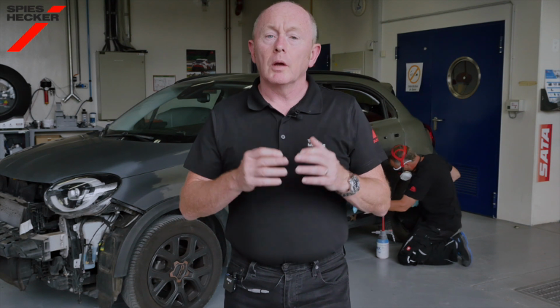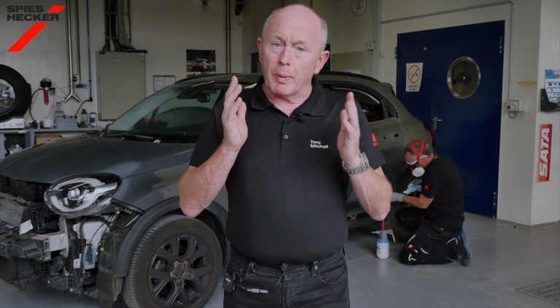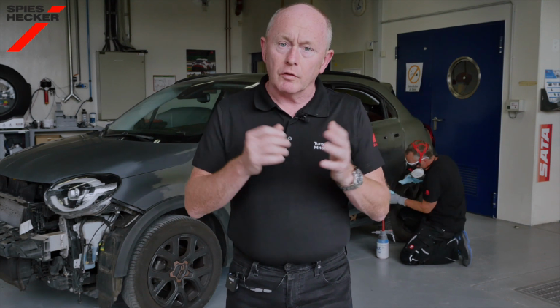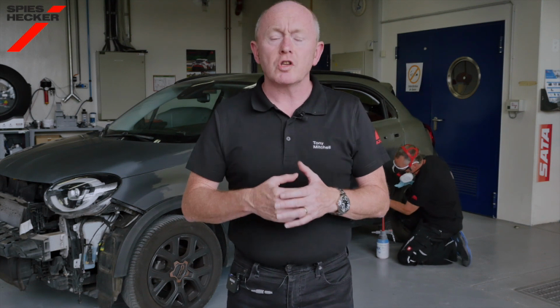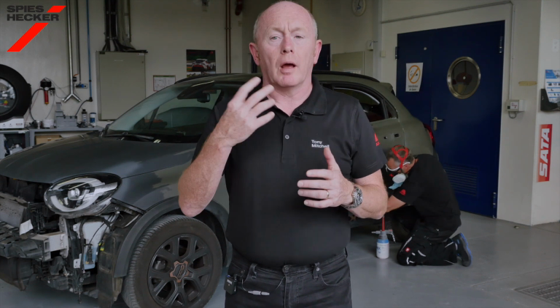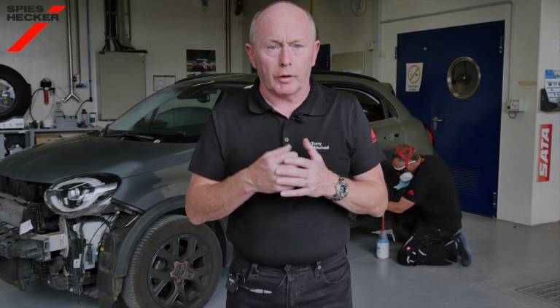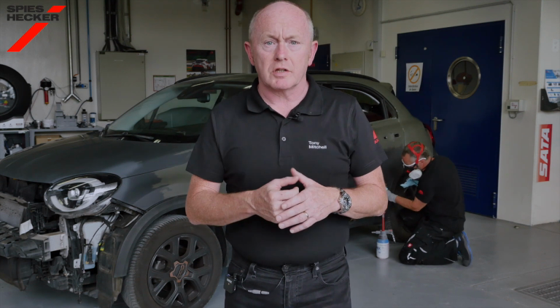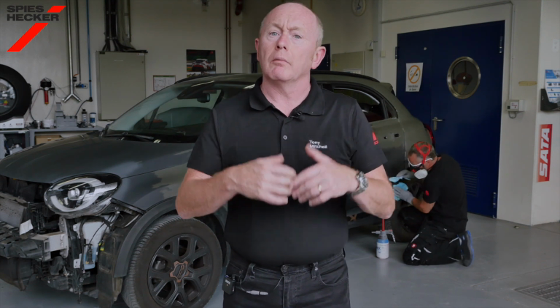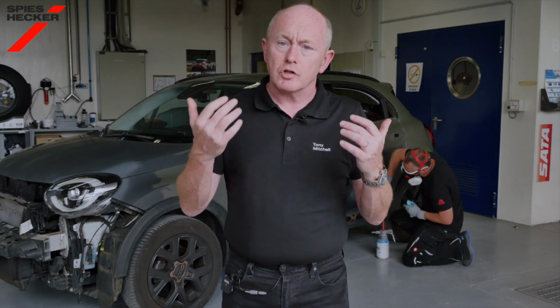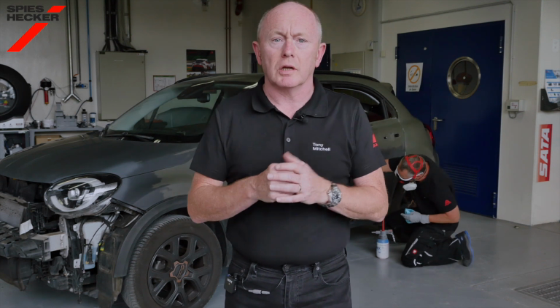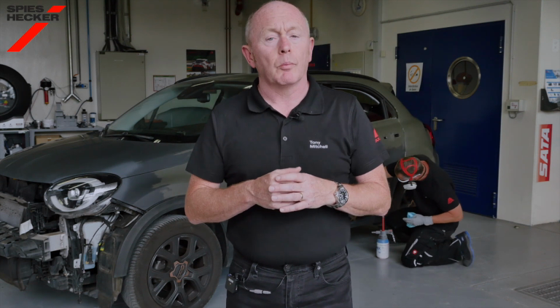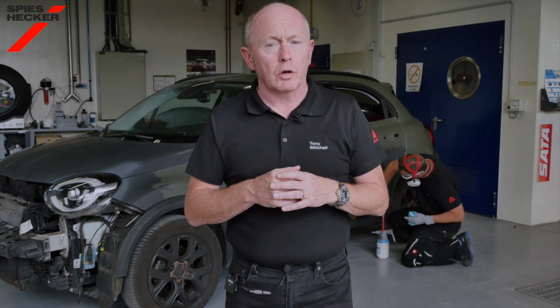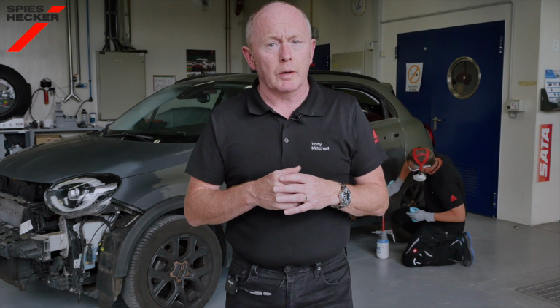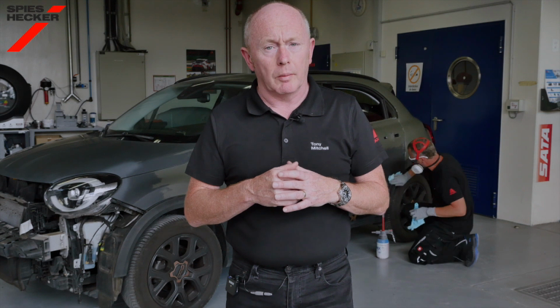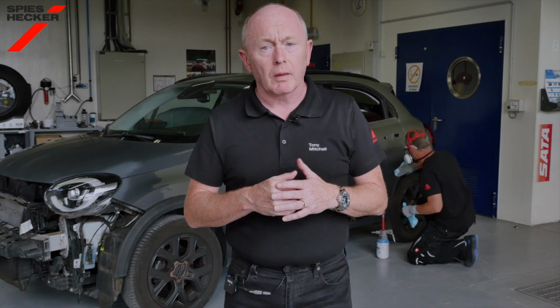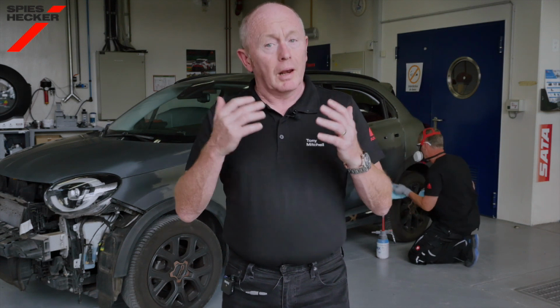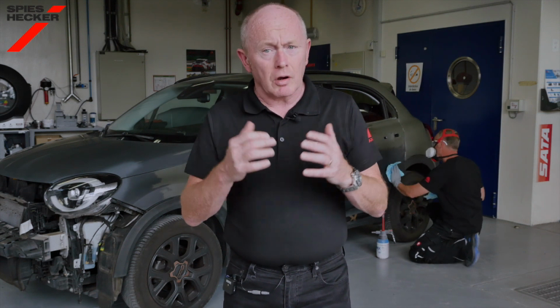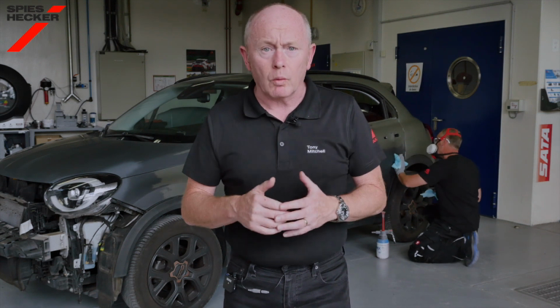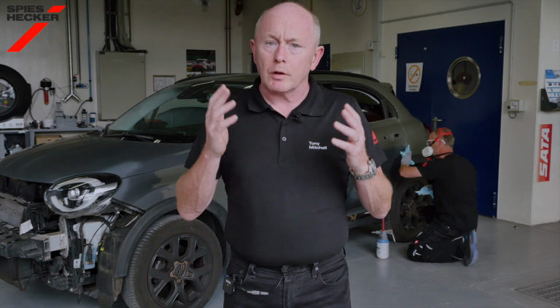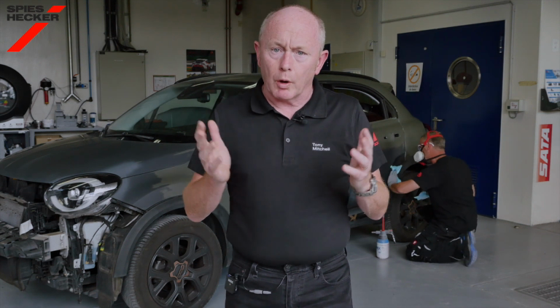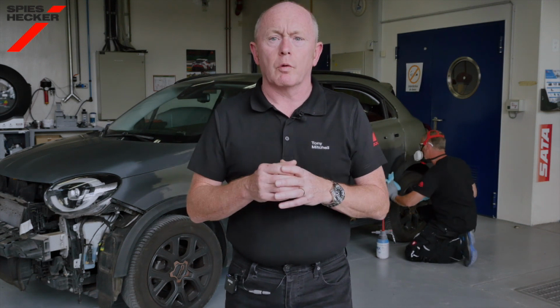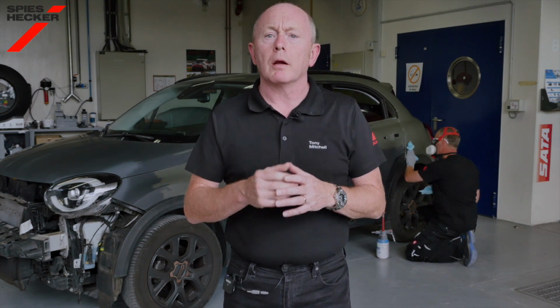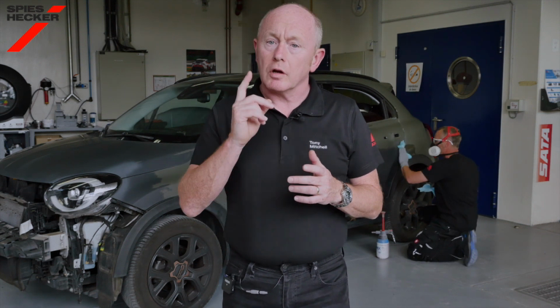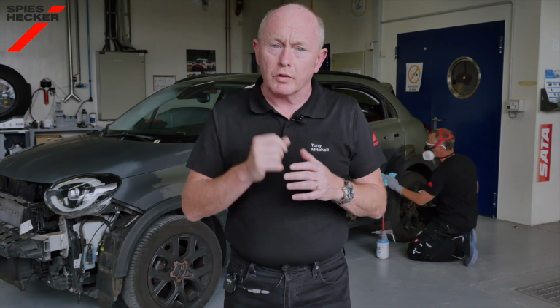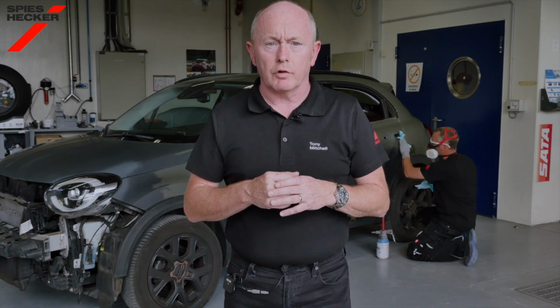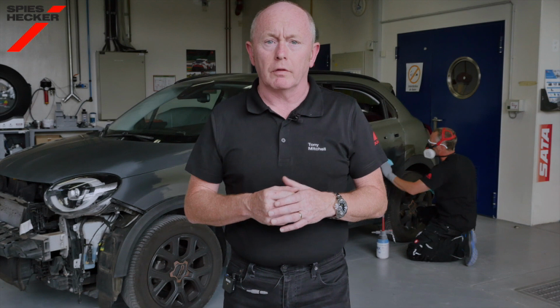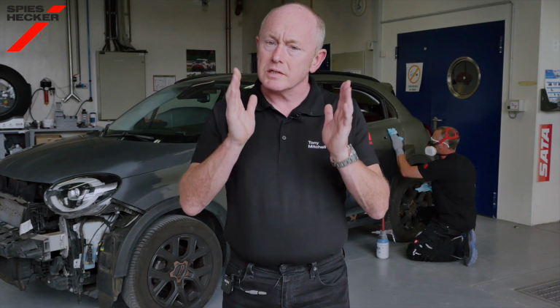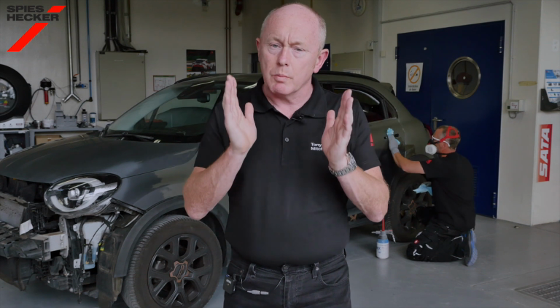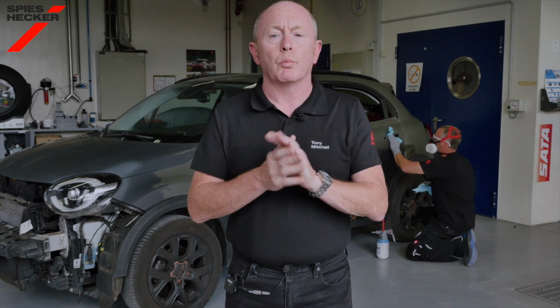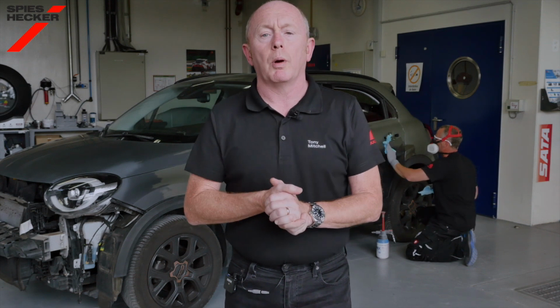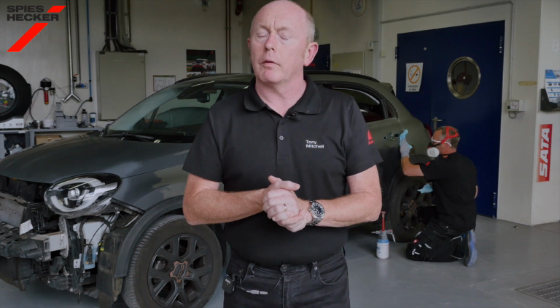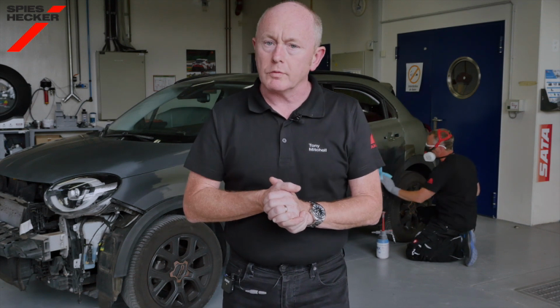We are painting the full side and bonnet of this car and as you can see the prep work has already been done. Let's start now with how to approach the repair, starting with colour retrieval as this is the most important part of the process.